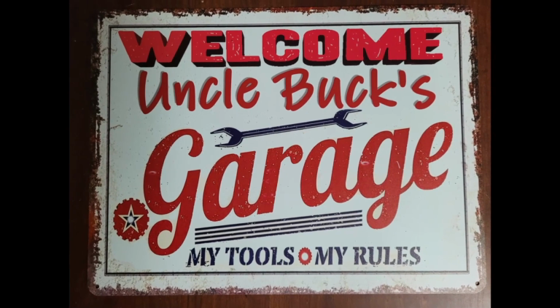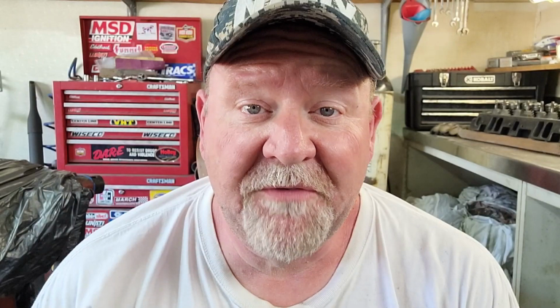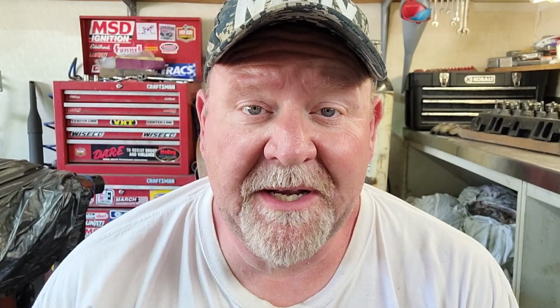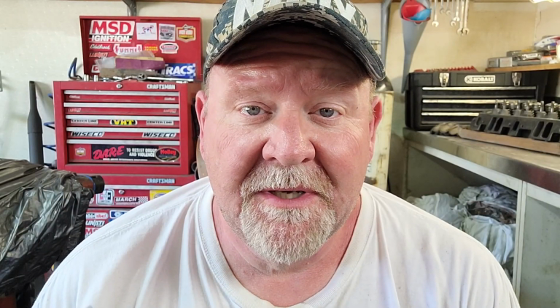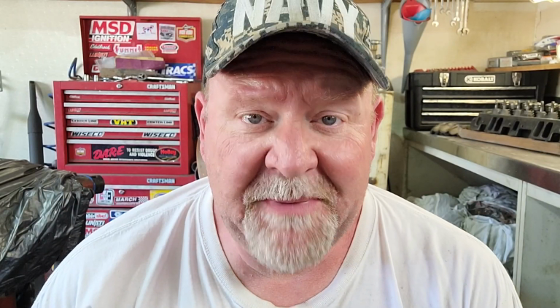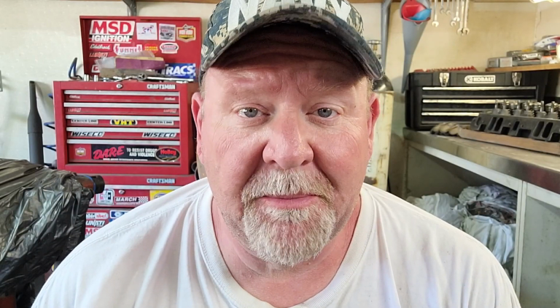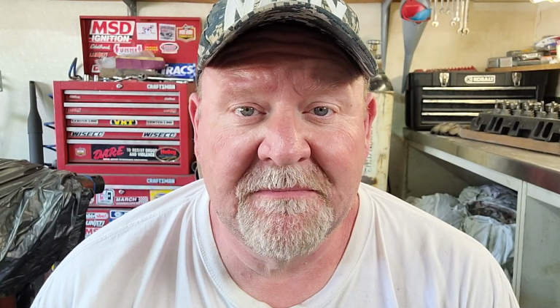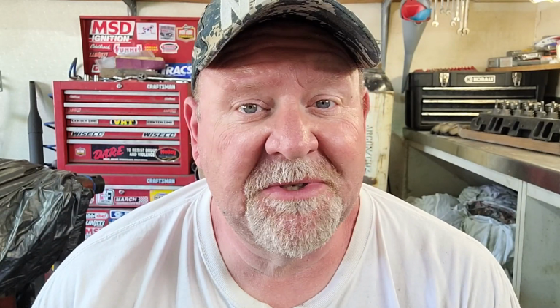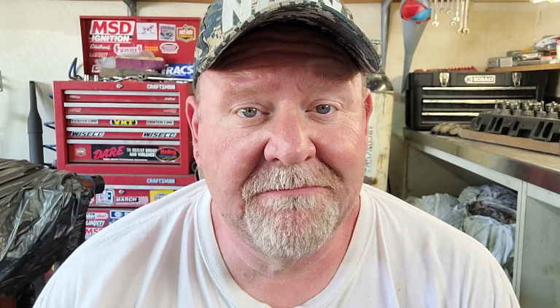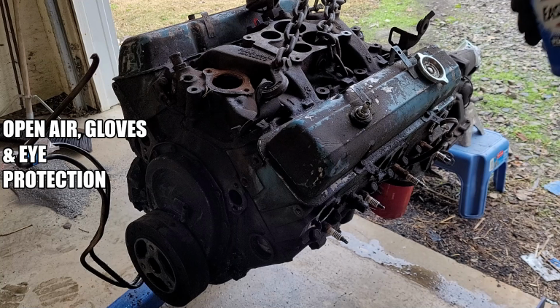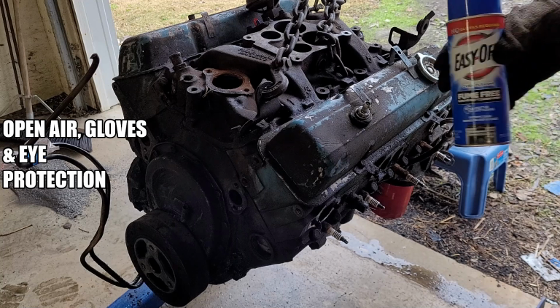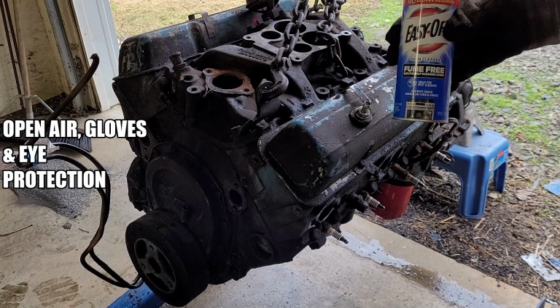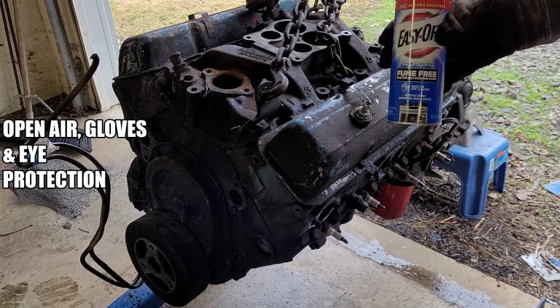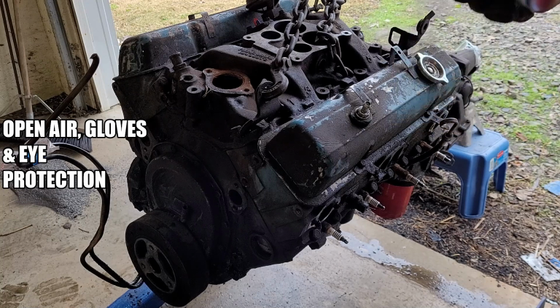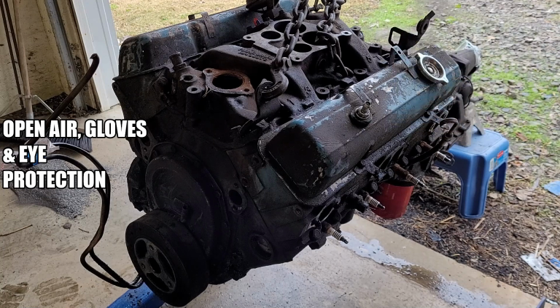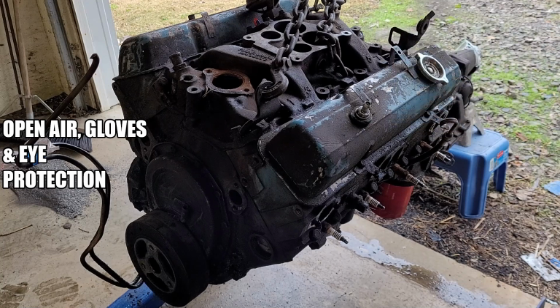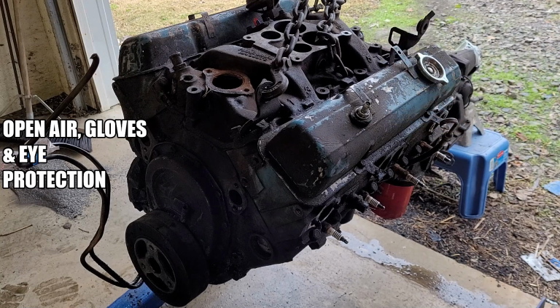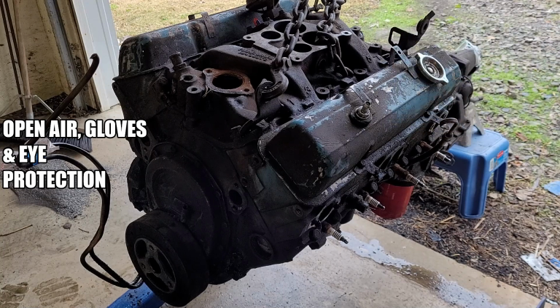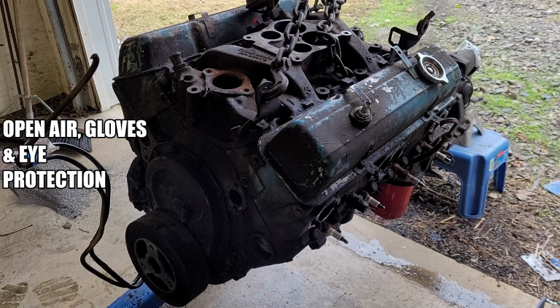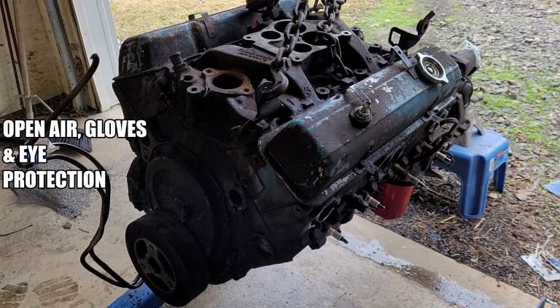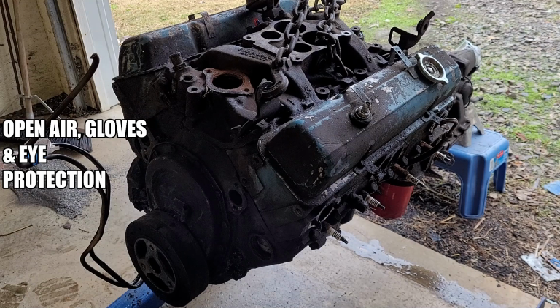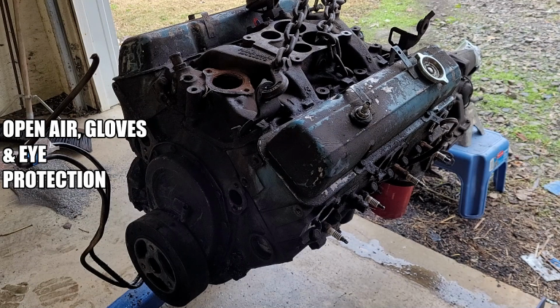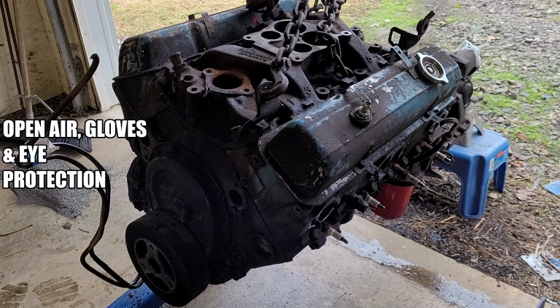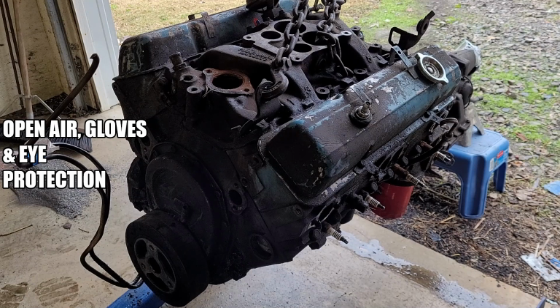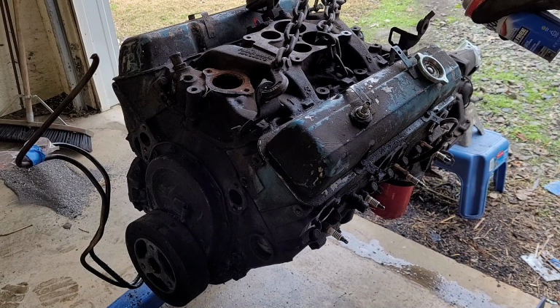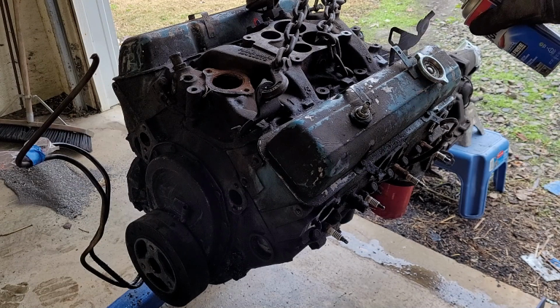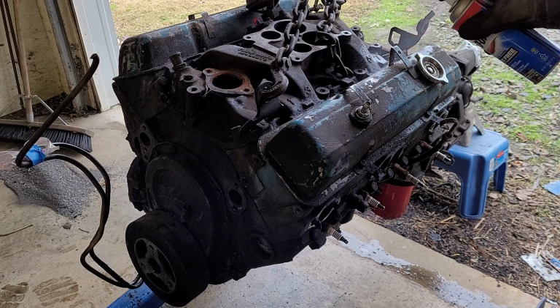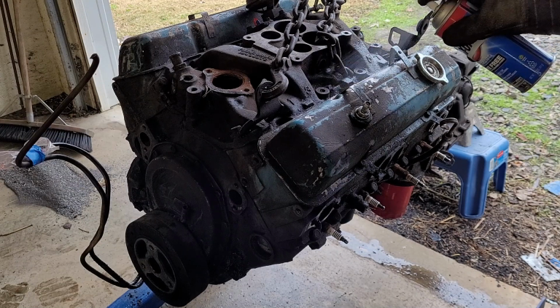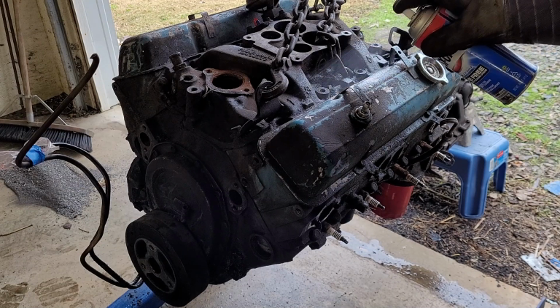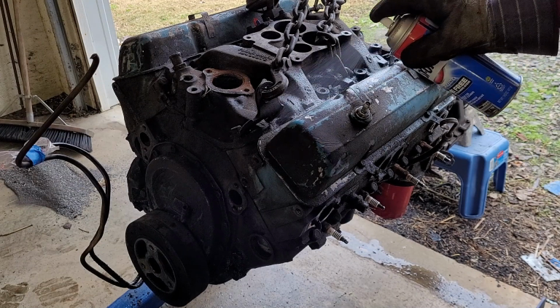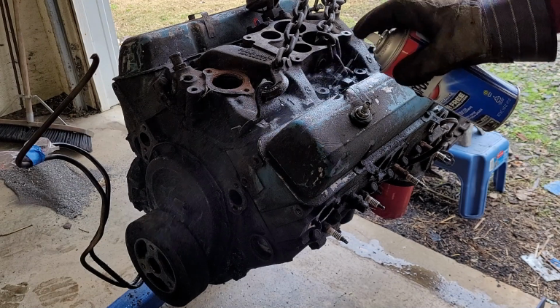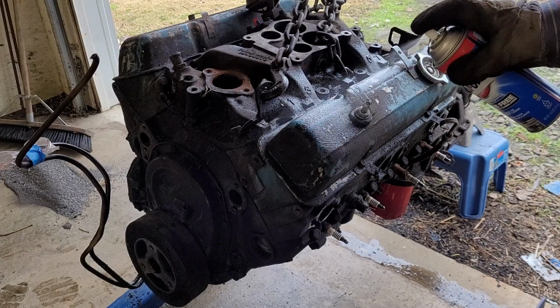Hey, if you're here right now hit that like button, like, share, and subscribe. Alright, driver side we're going to use the fume-free — not as caustic as others — and we're just going to give her a coat.